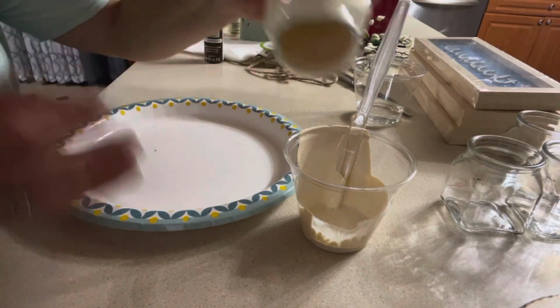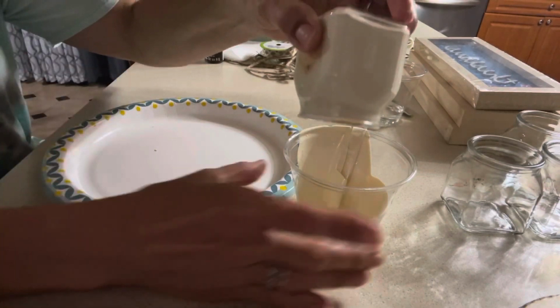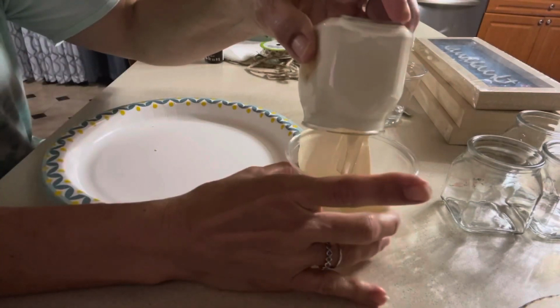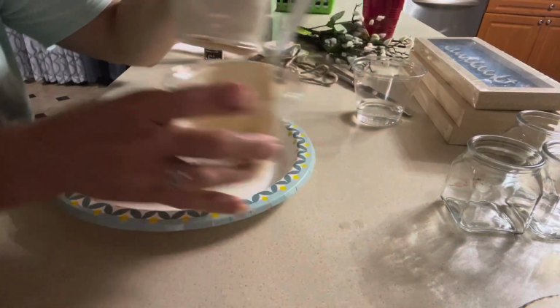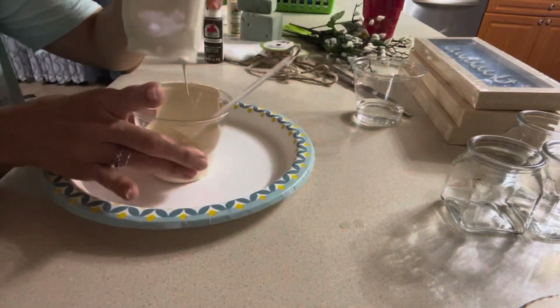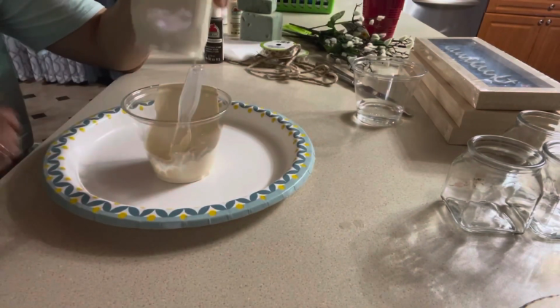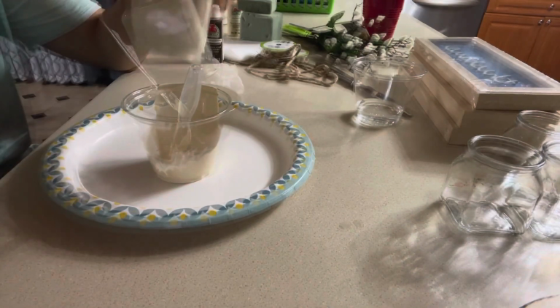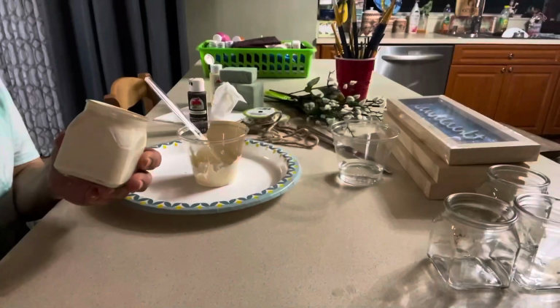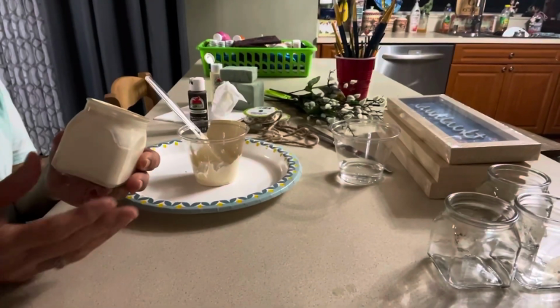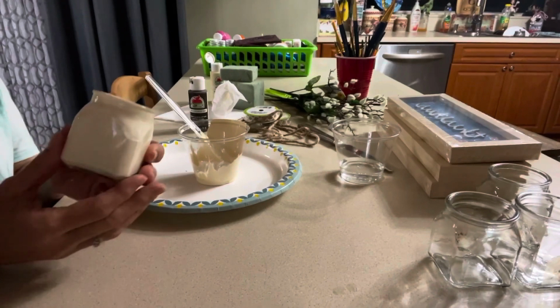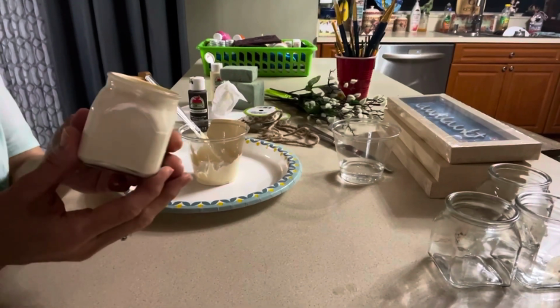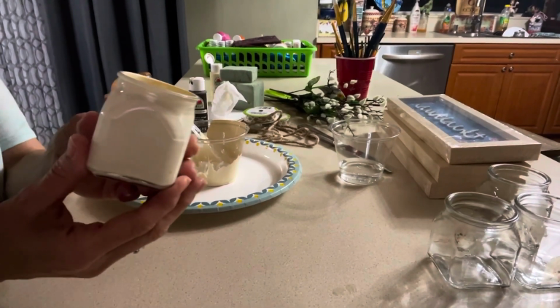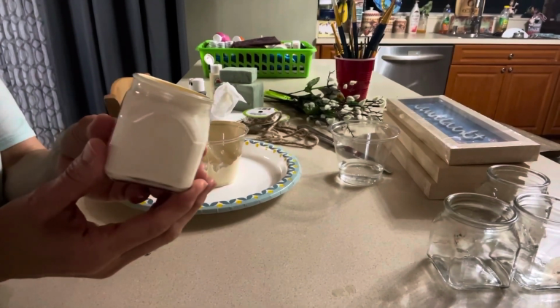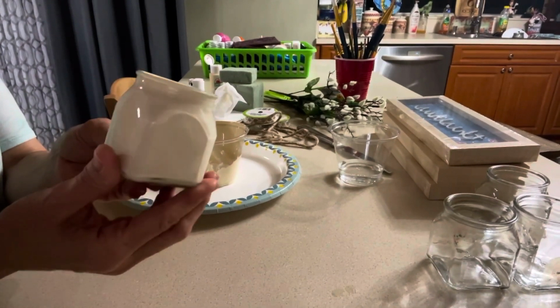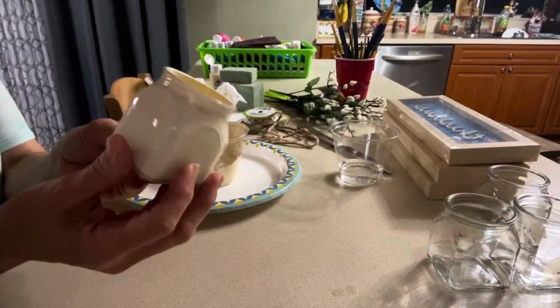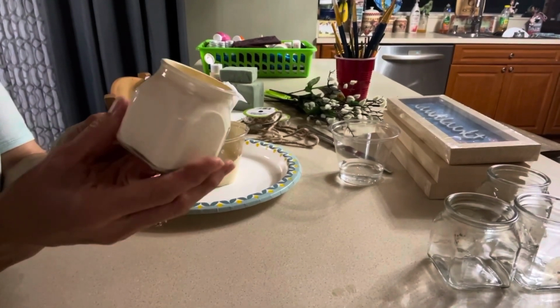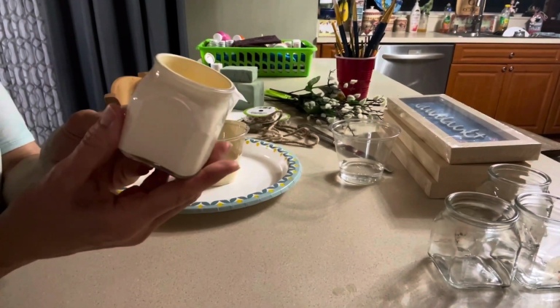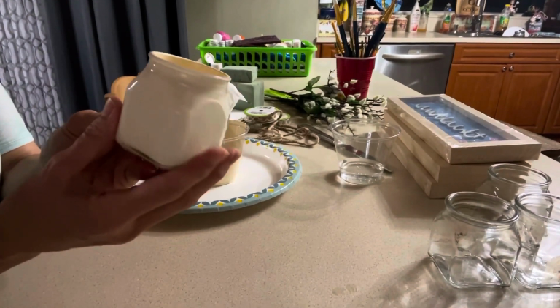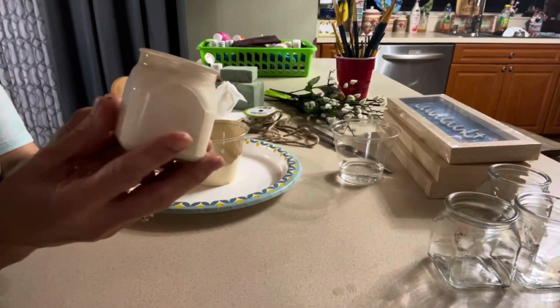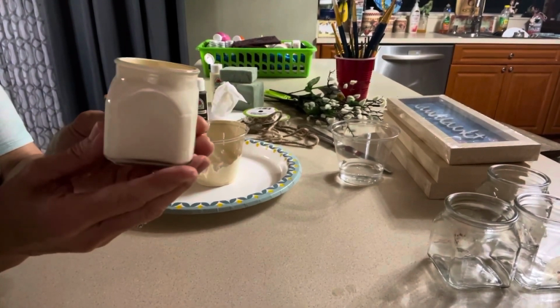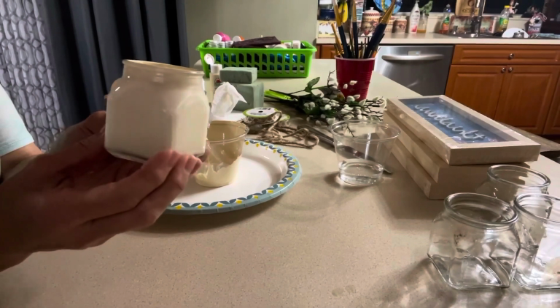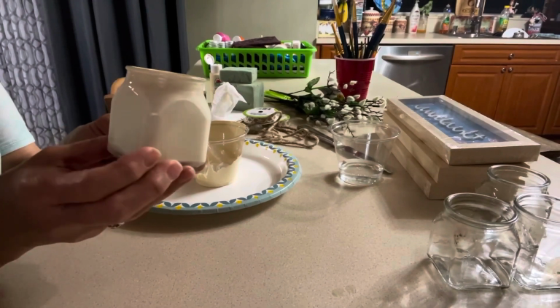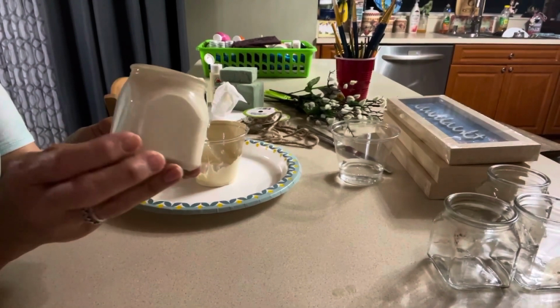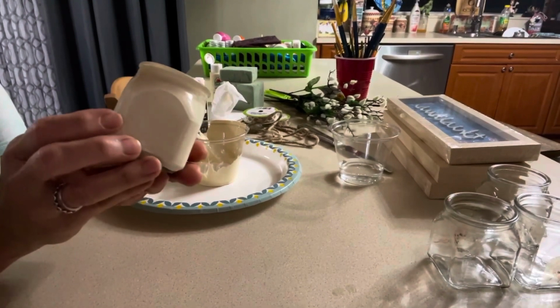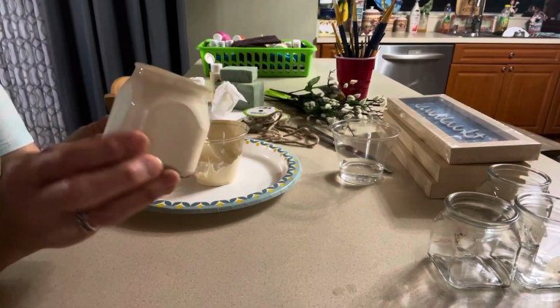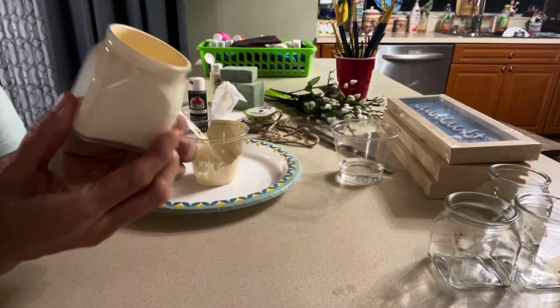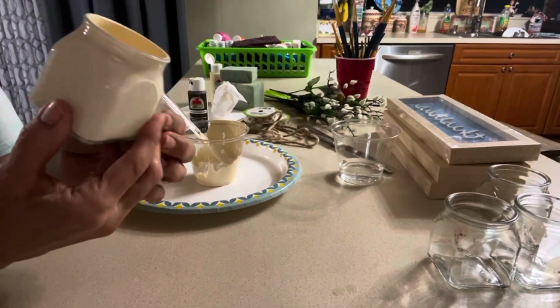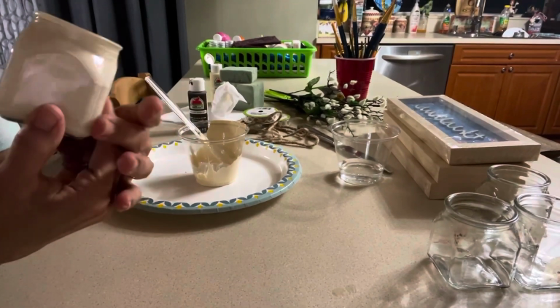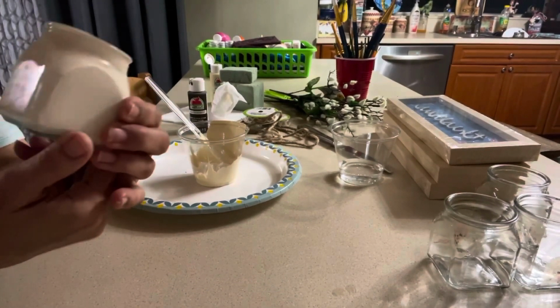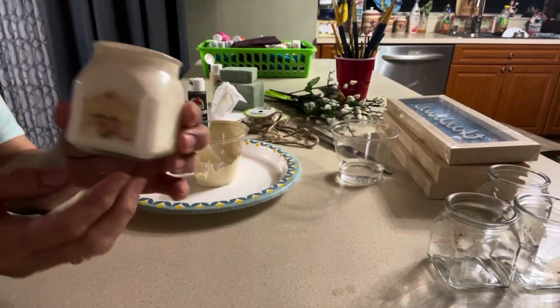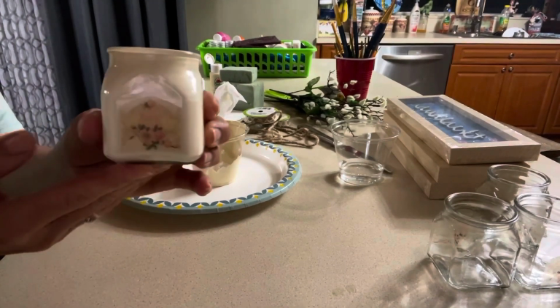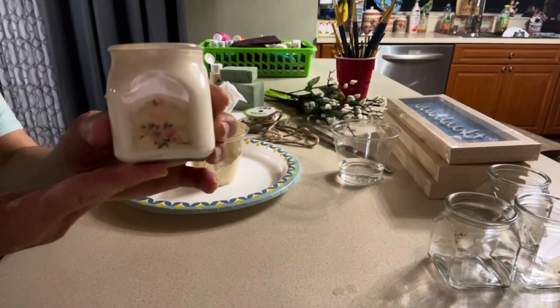Now I'm going to make sure to let all the excess paint drip out. At one point I just turned all the bottles over and let it all drip out slowly. That's the first one and it's more like an almond color.